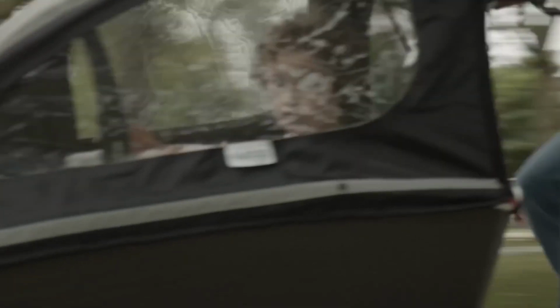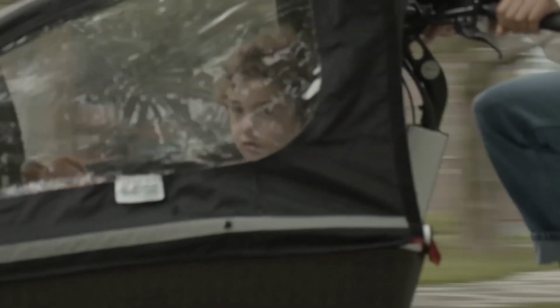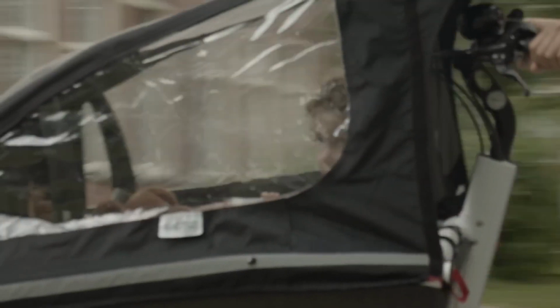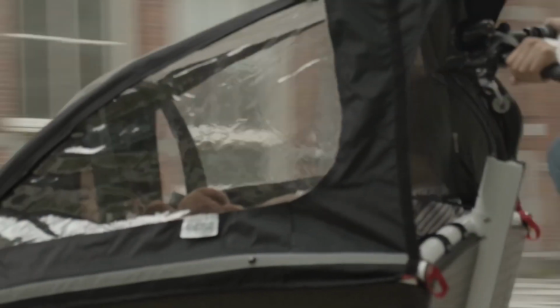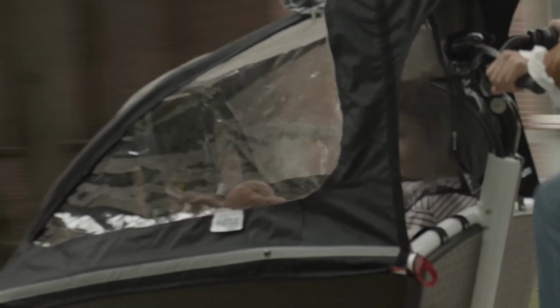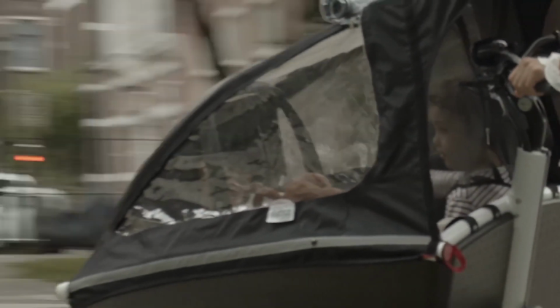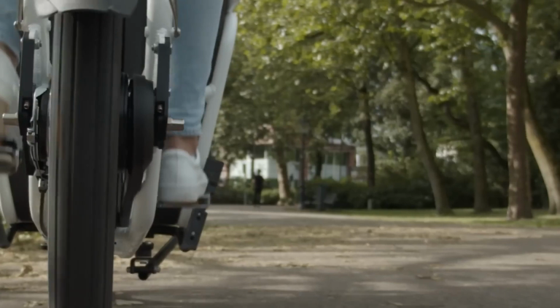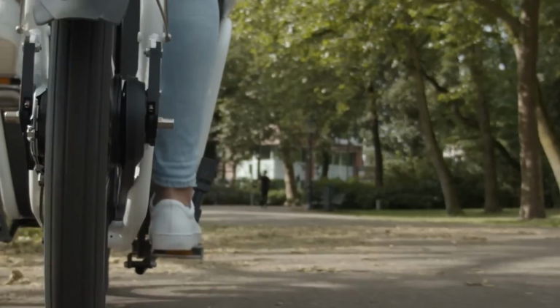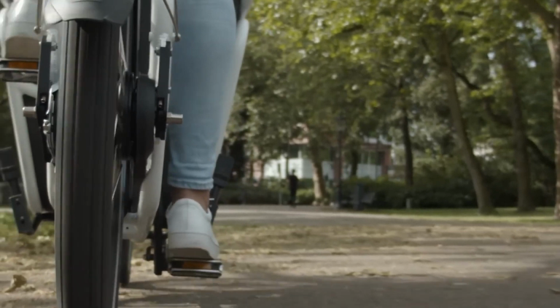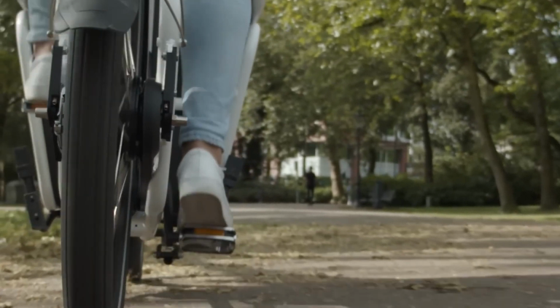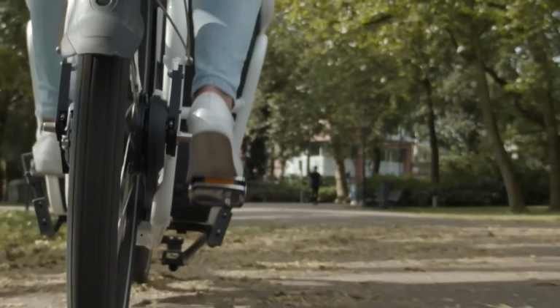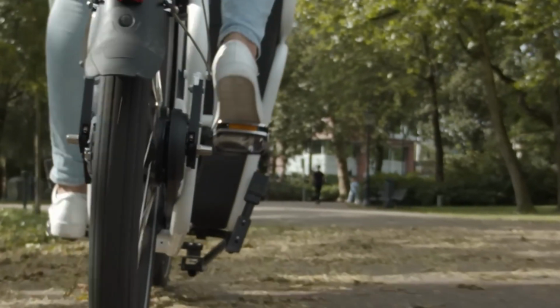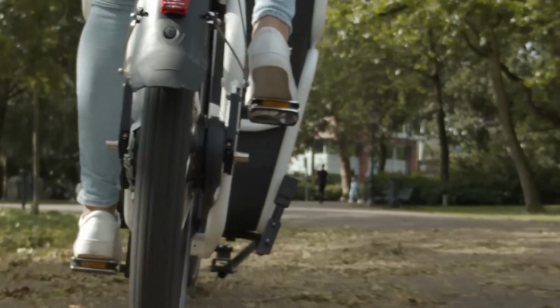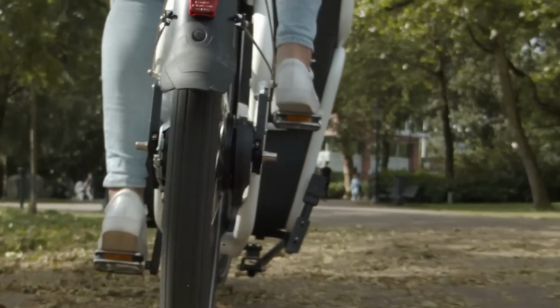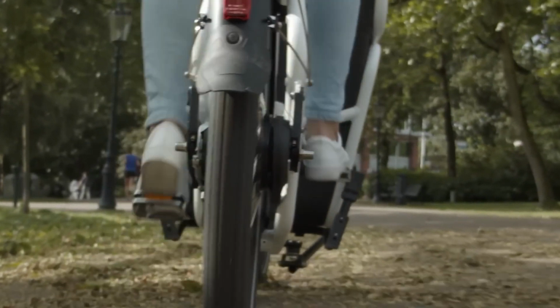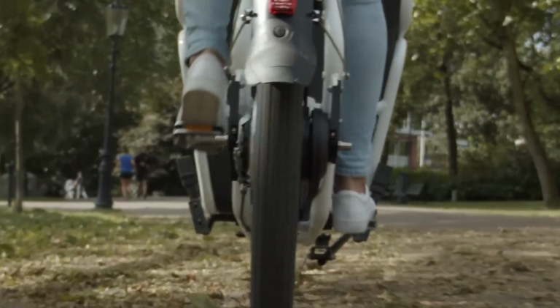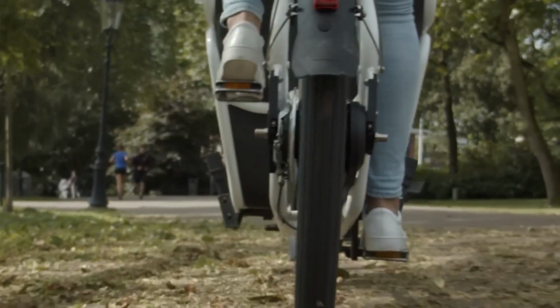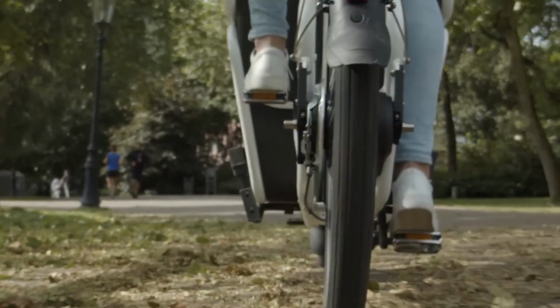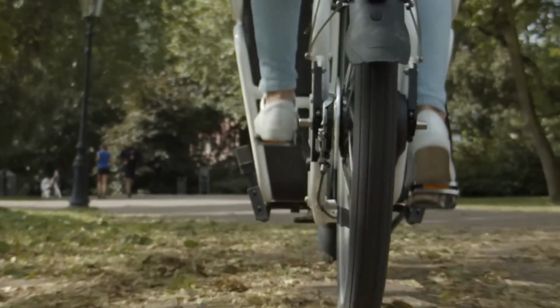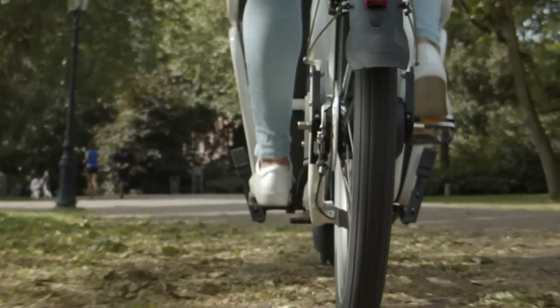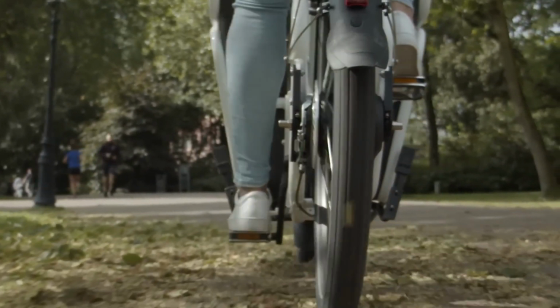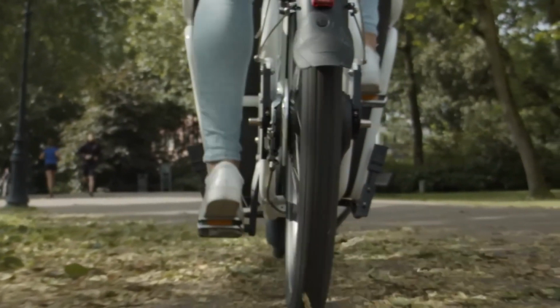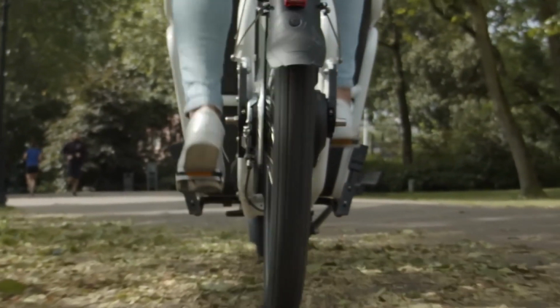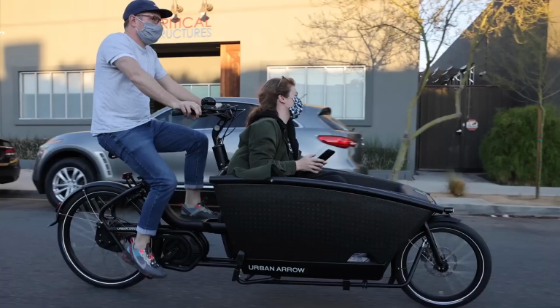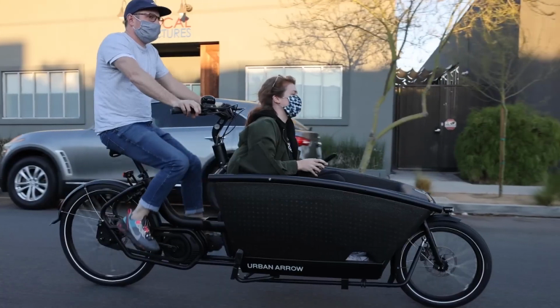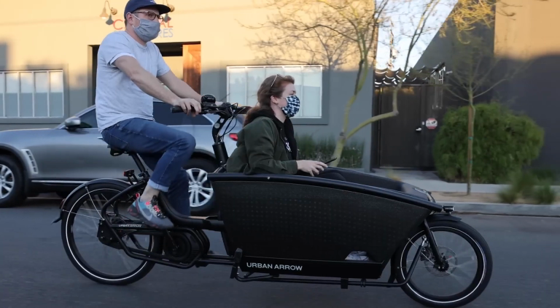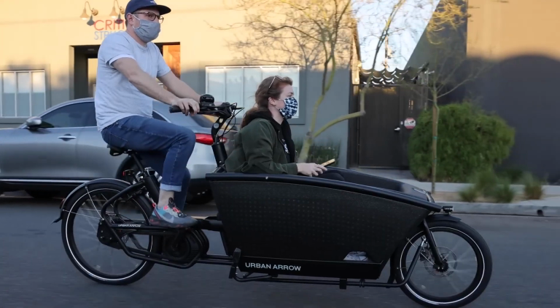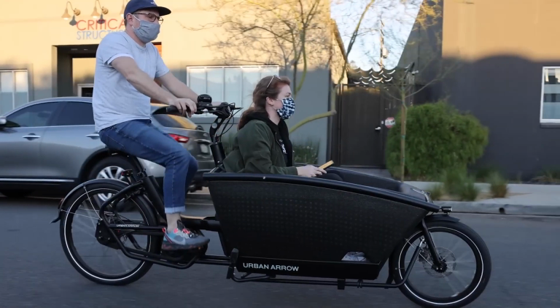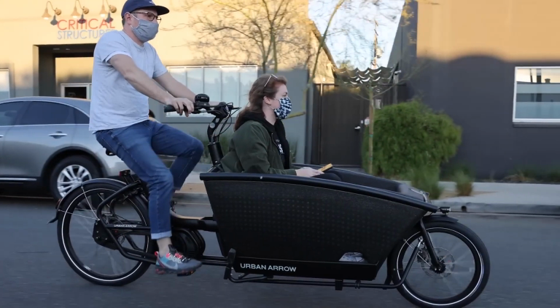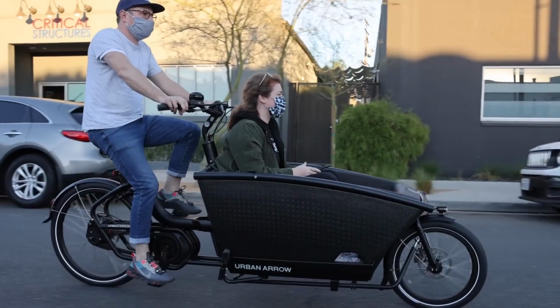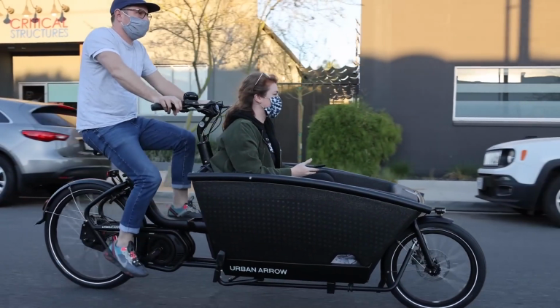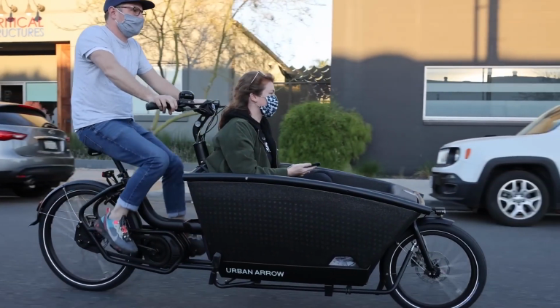The electric assist feature in Urban Aero's bikes is a game changer. It makes pedaling effortless, even when carrying heavy loads or going uphill. It's like having a personal superpower.